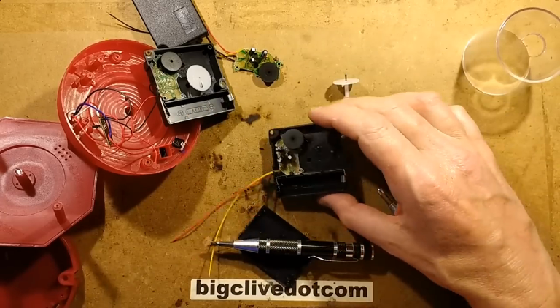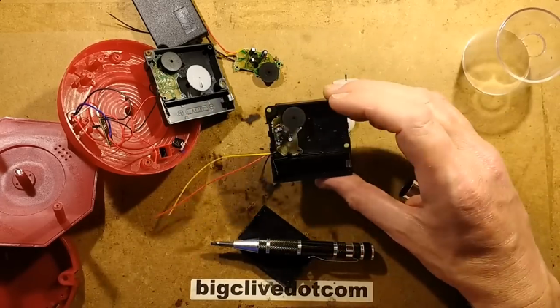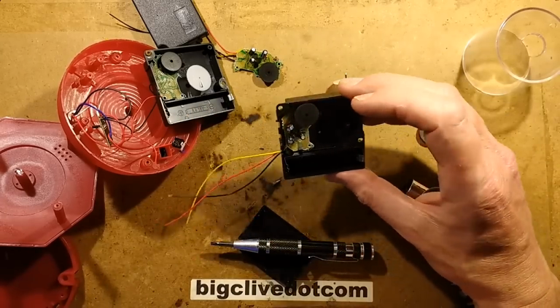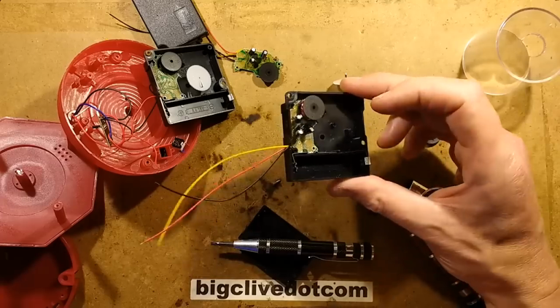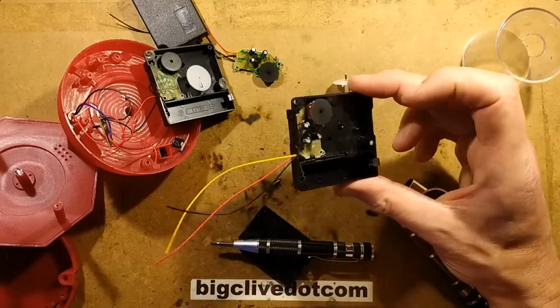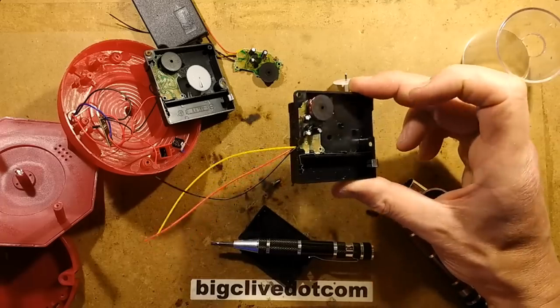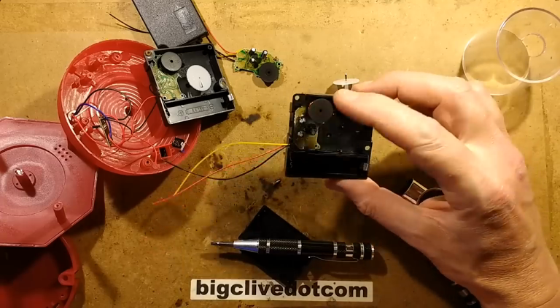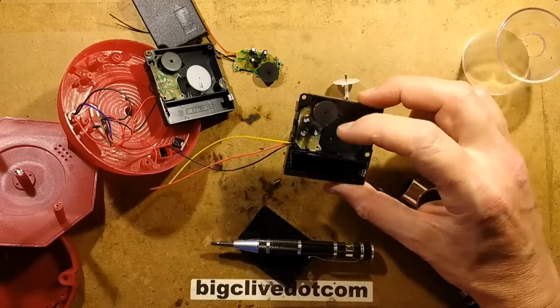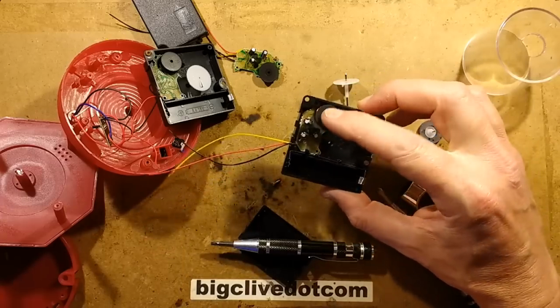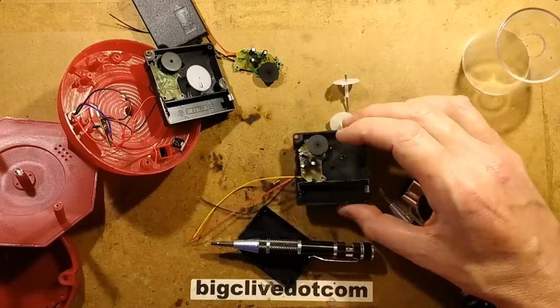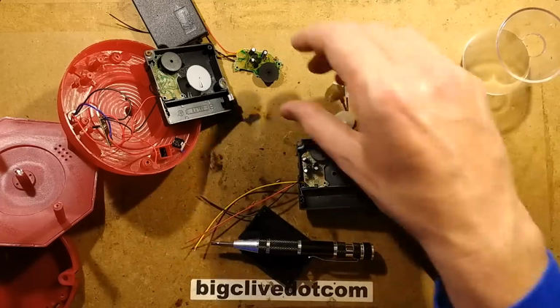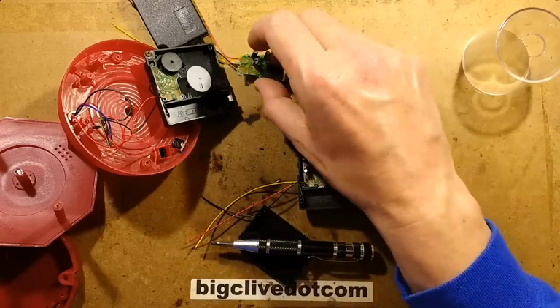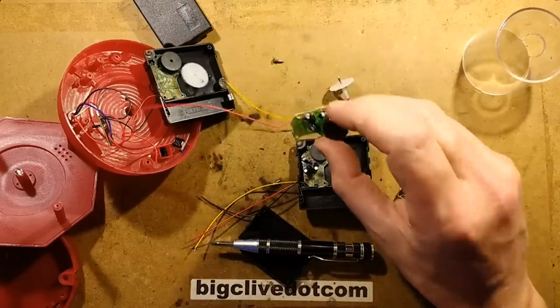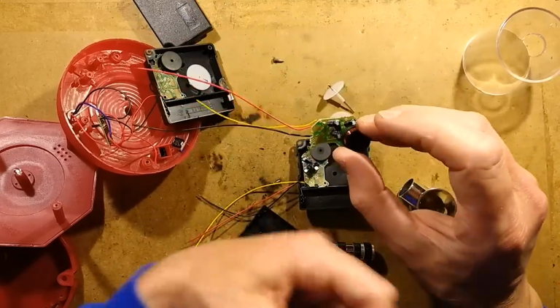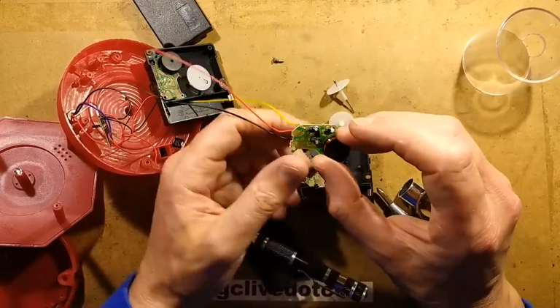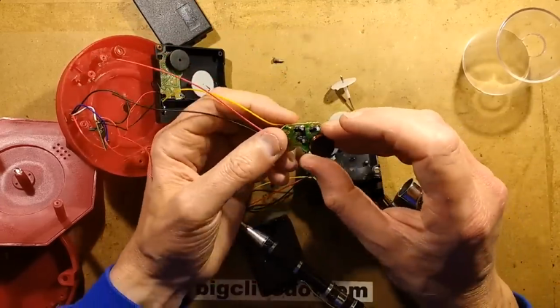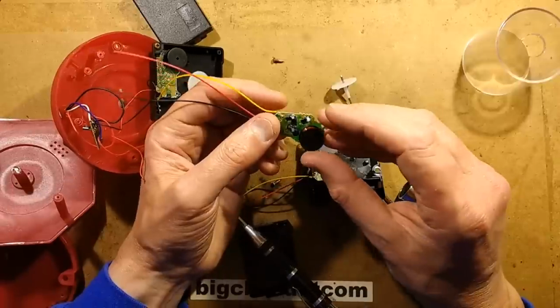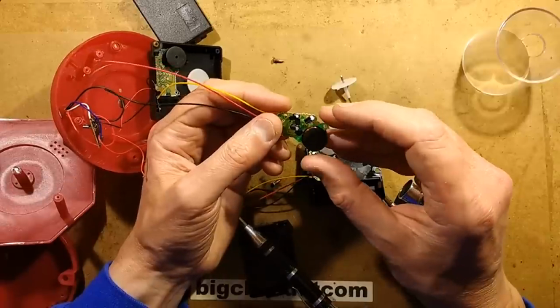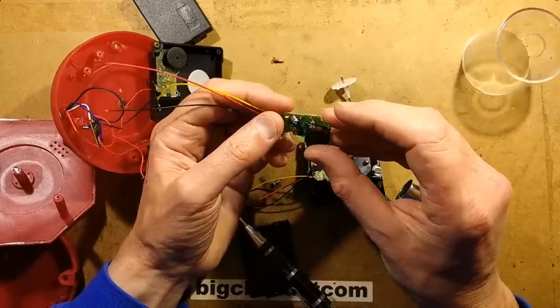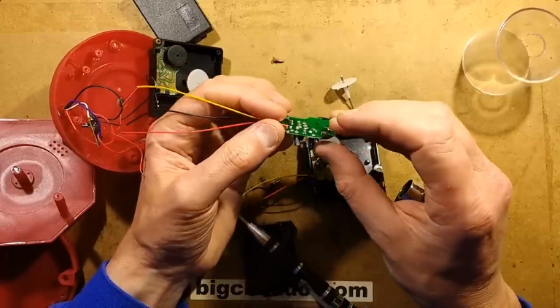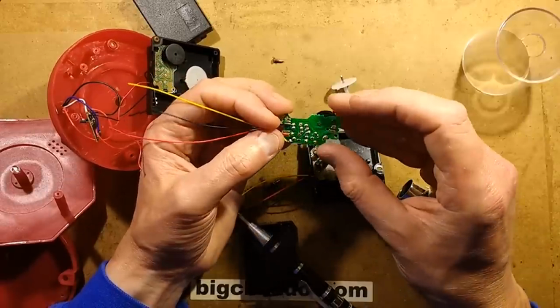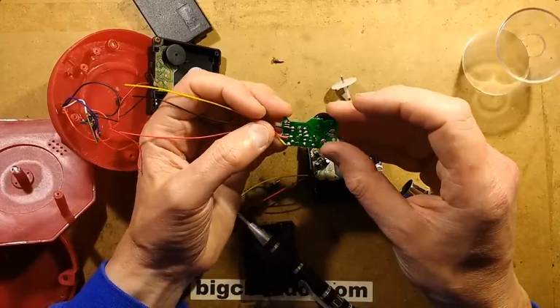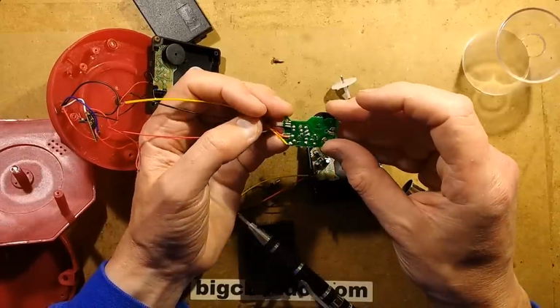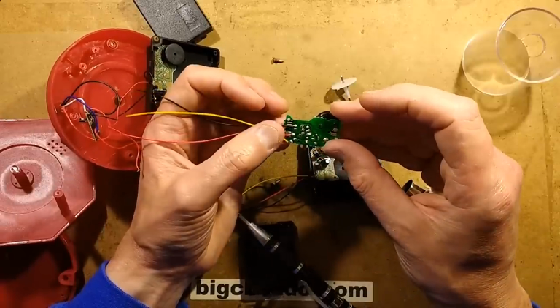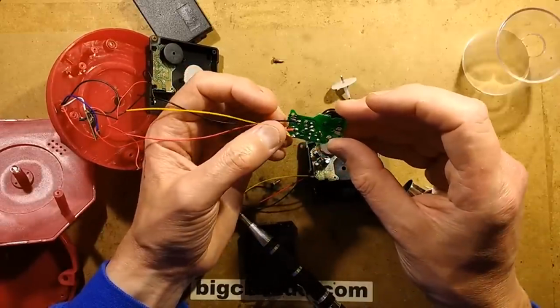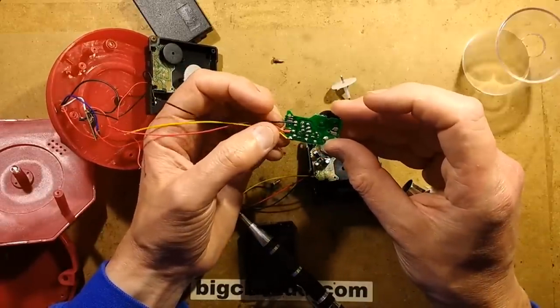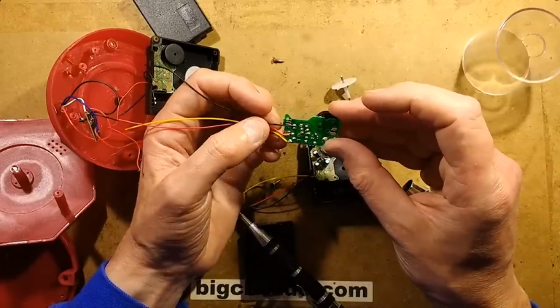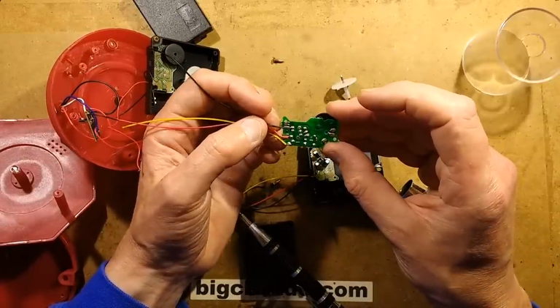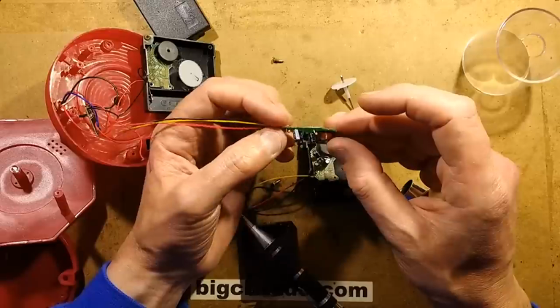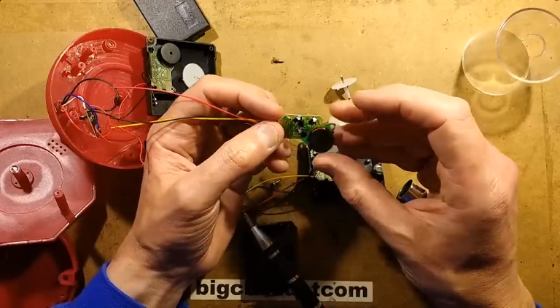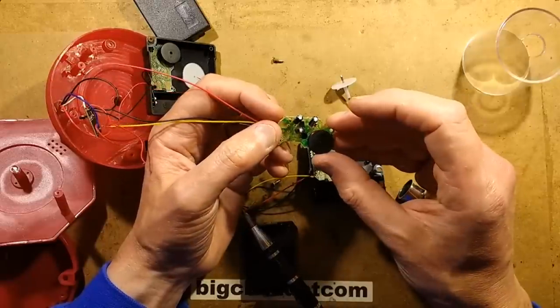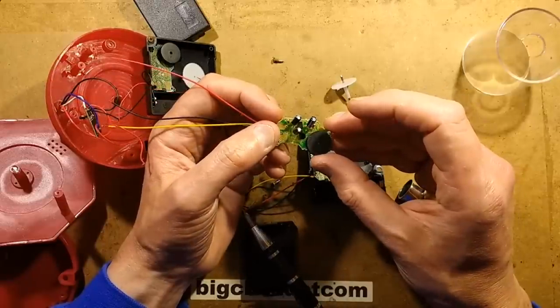The current, because I've tested it, is extremely low — something like half a milliamp to run this little motor. The circuitry looks quite interesting: it's just two transistors and some capacitors. You know what, I think I should reverse engineer that — I think I'm going to do that right now.